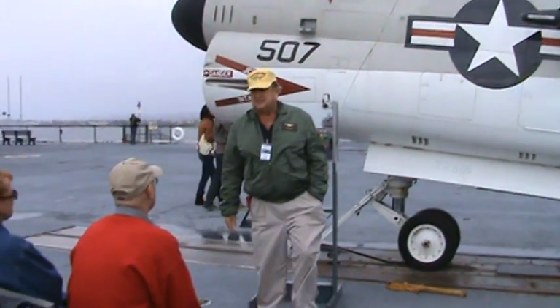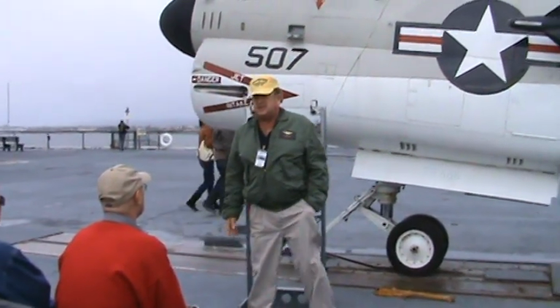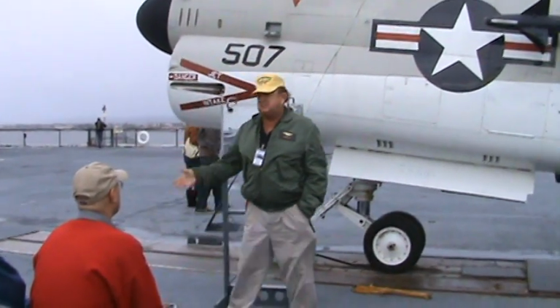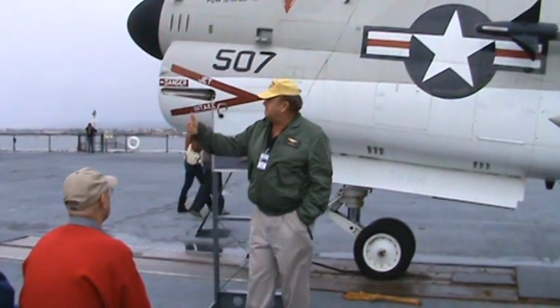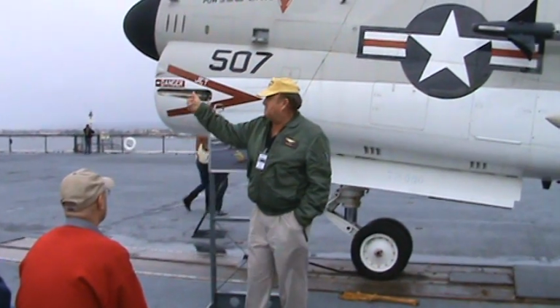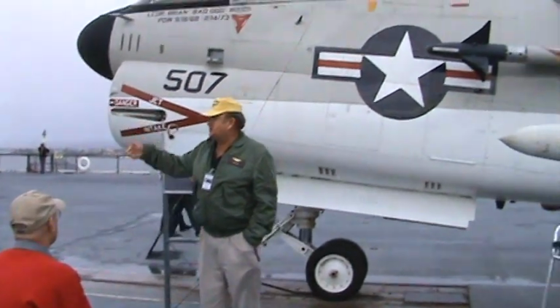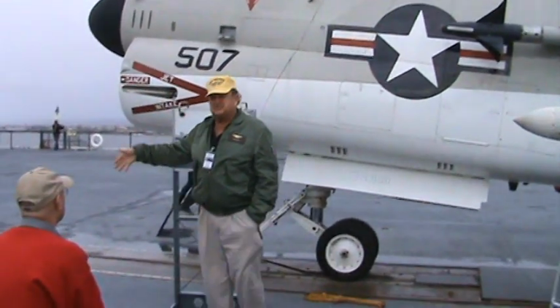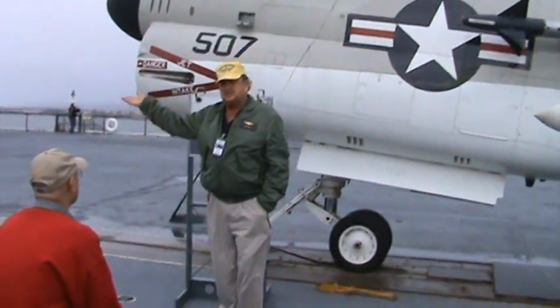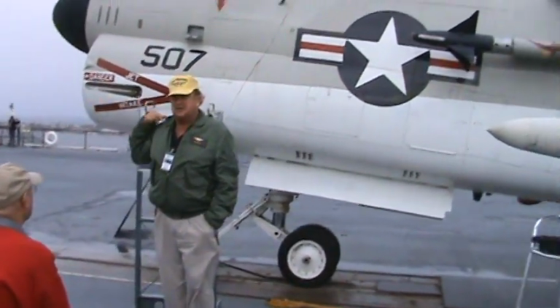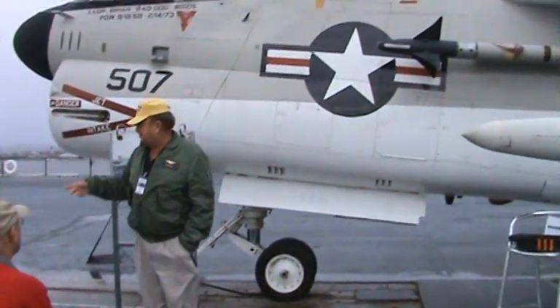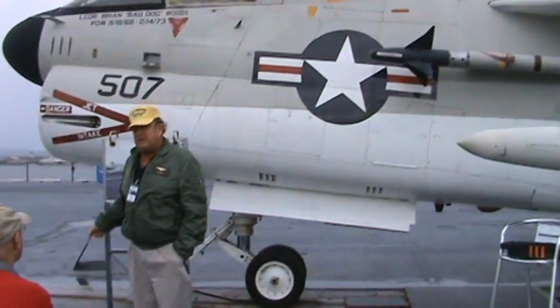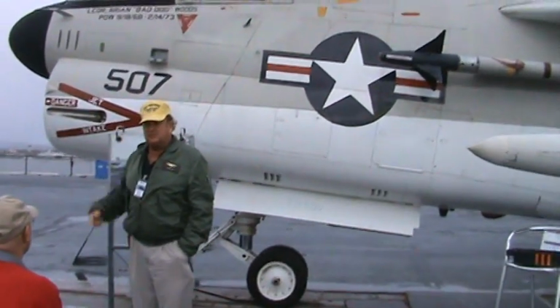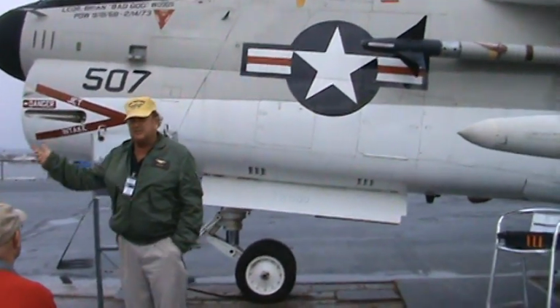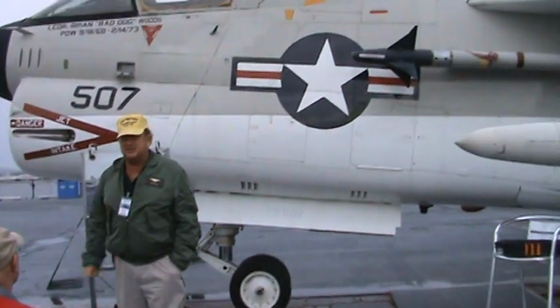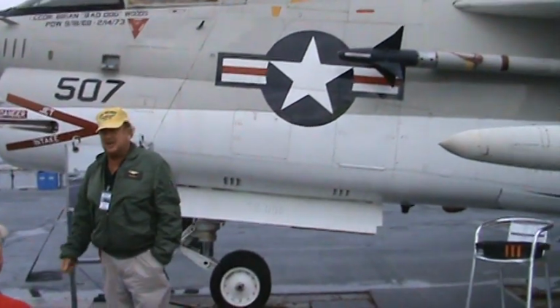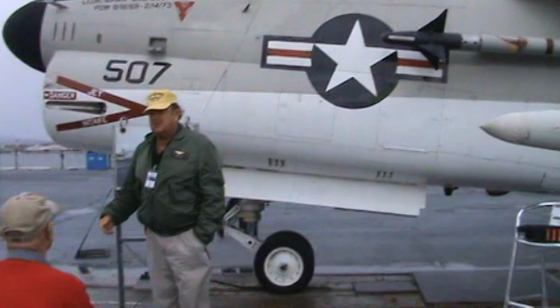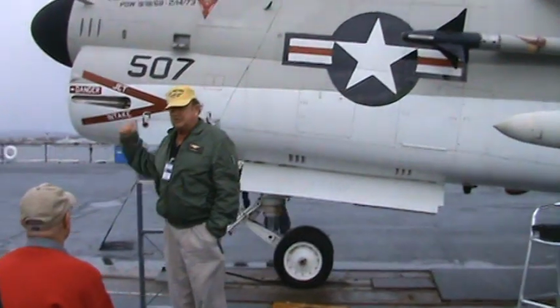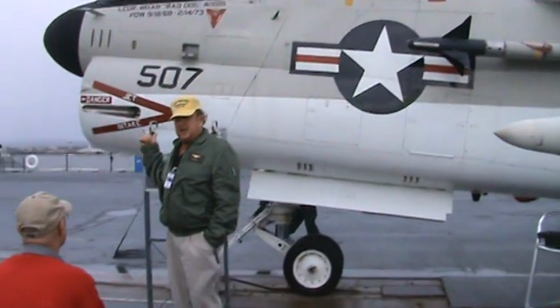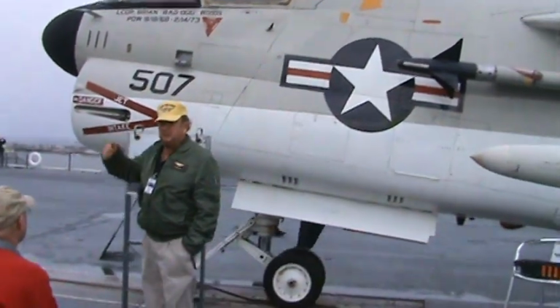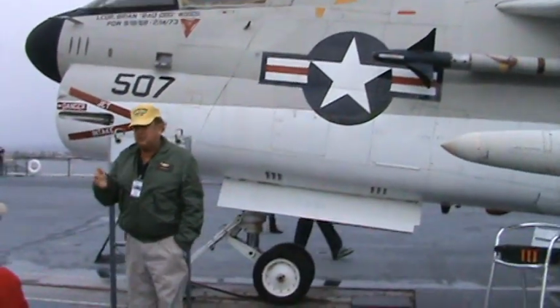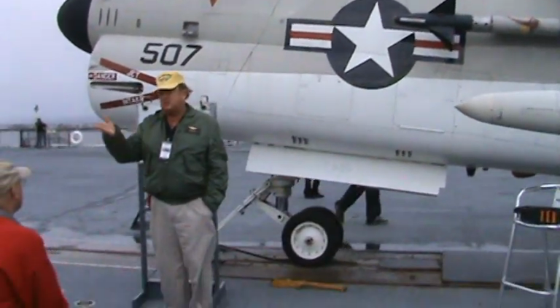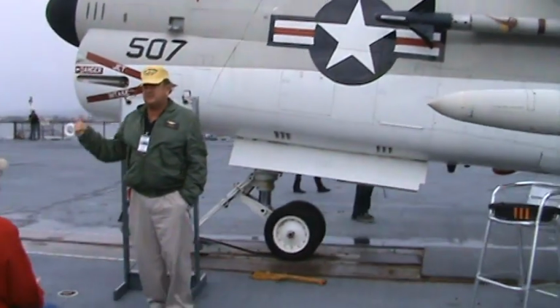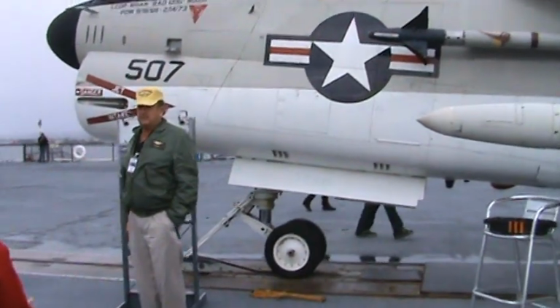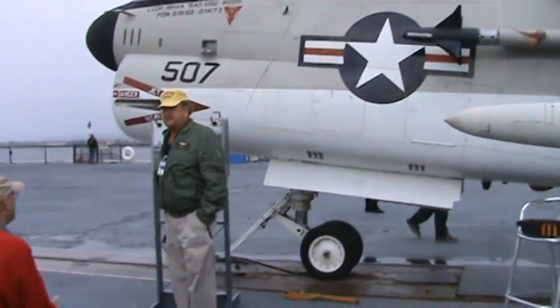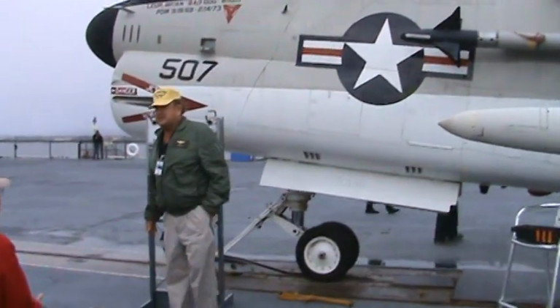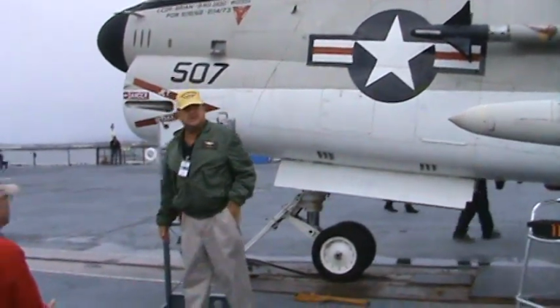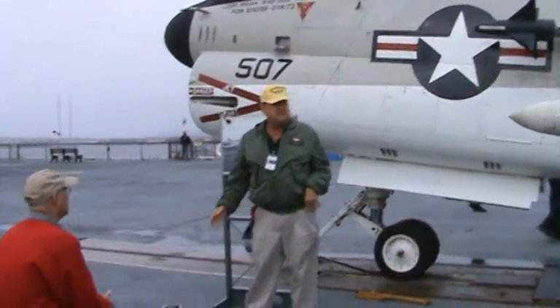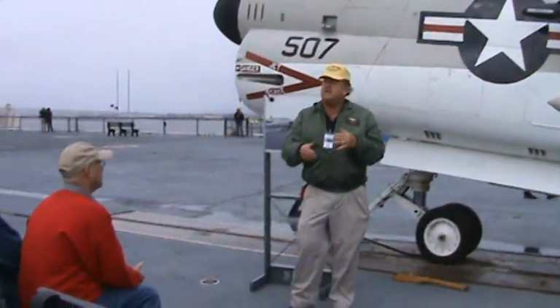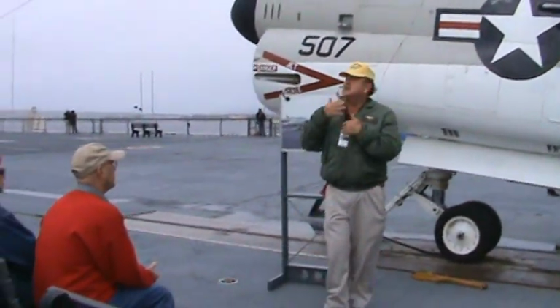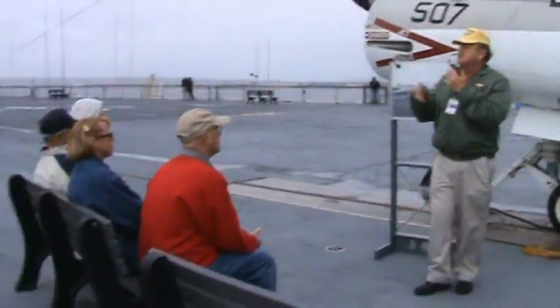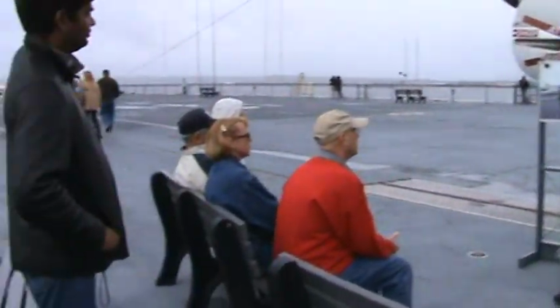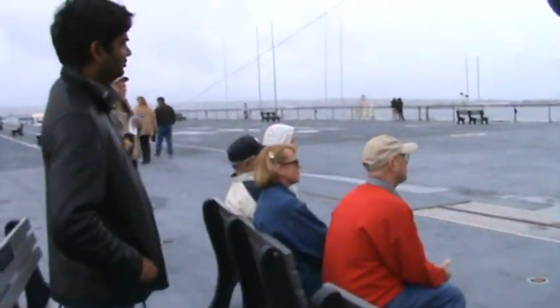It takes about 30 seconds to bring each aircraft back if you're ready for the next one. We have two catapults and we'll launch once every 45 seconds. 45 seconds looks like this.